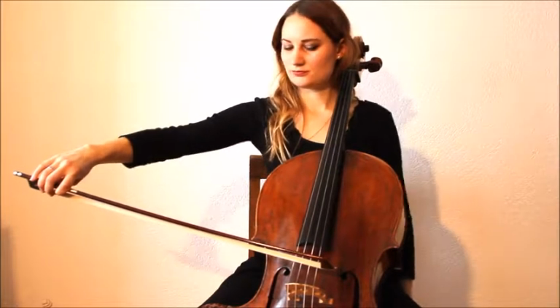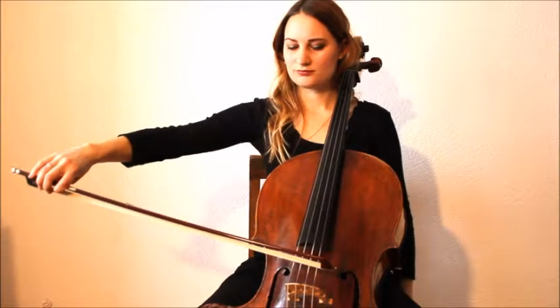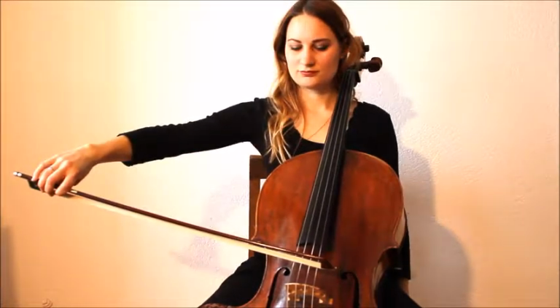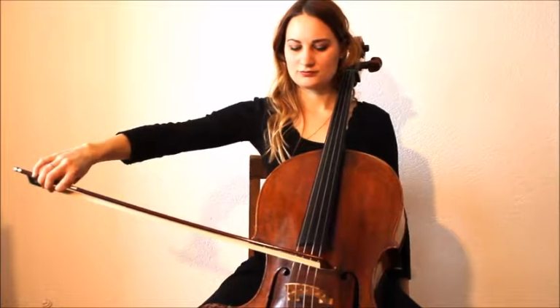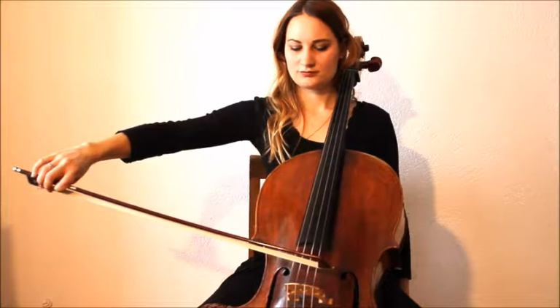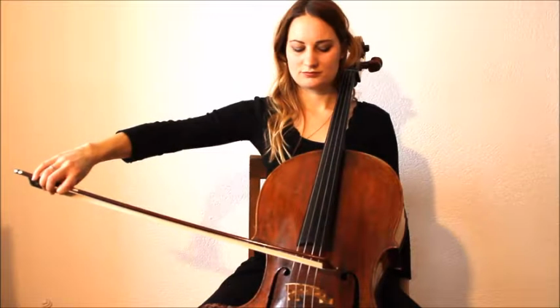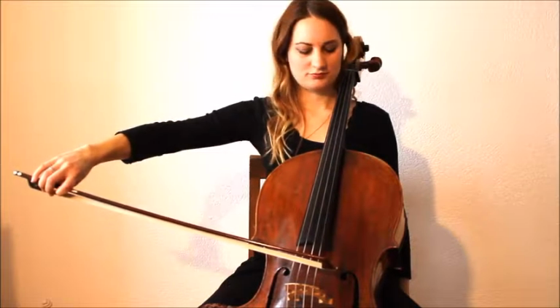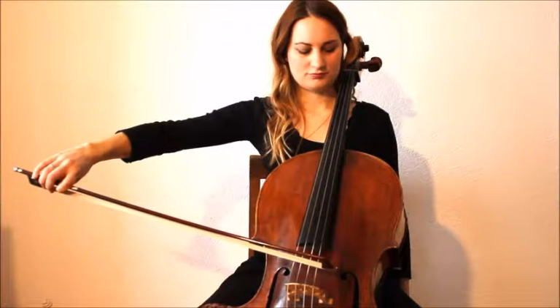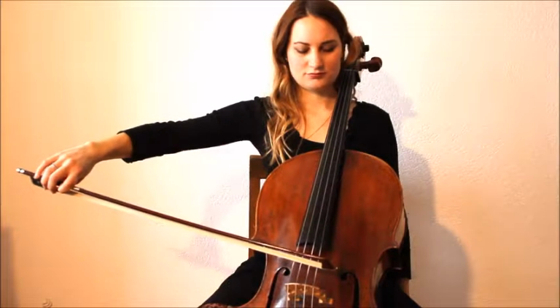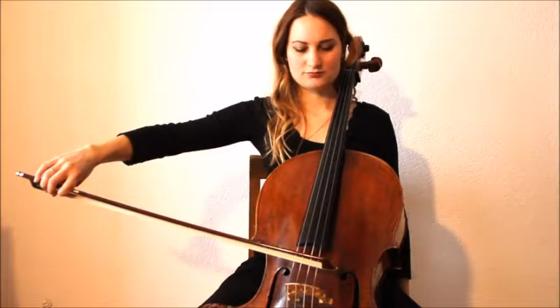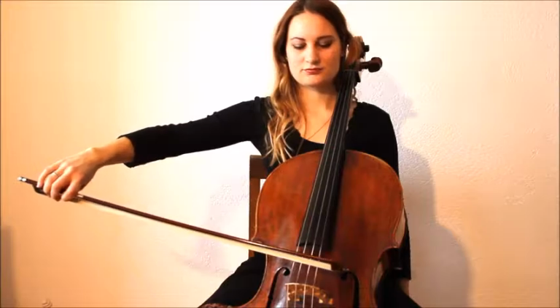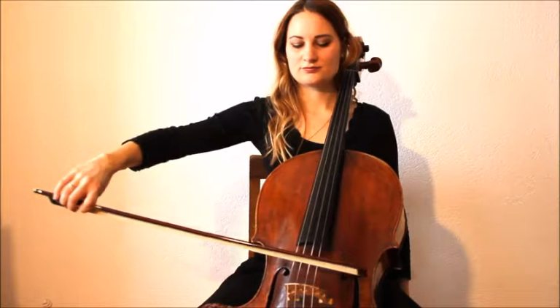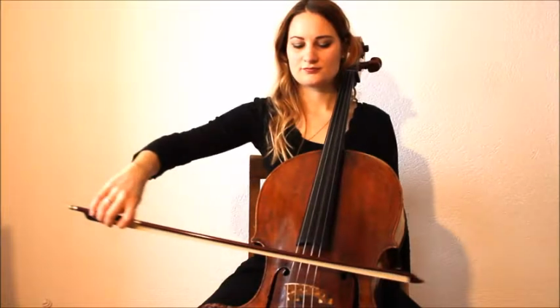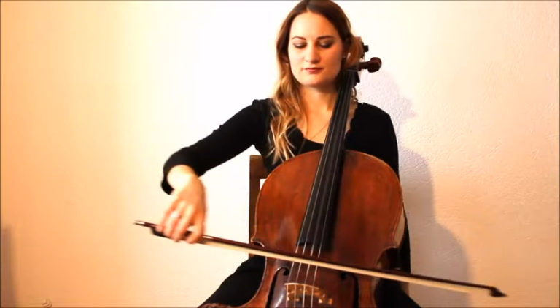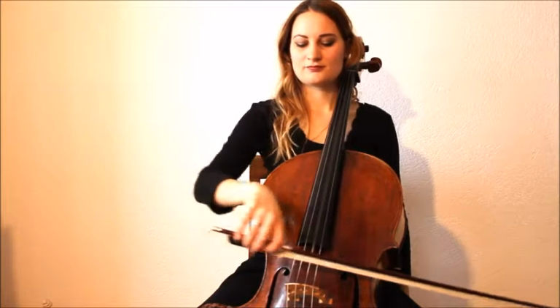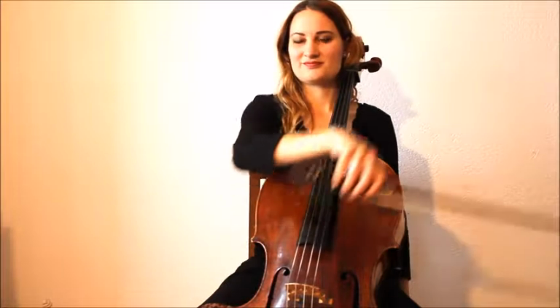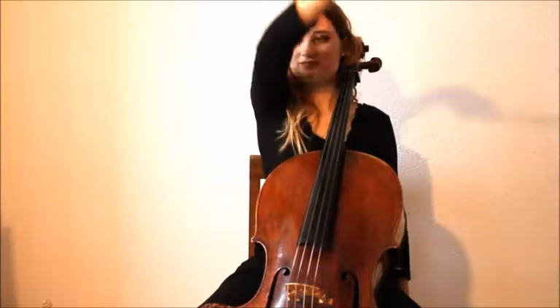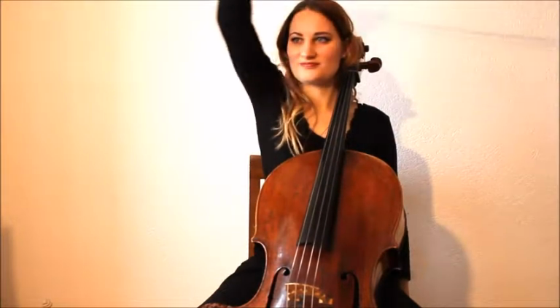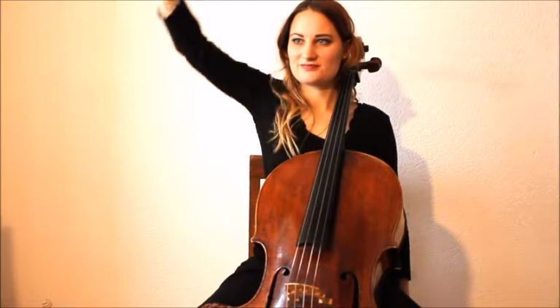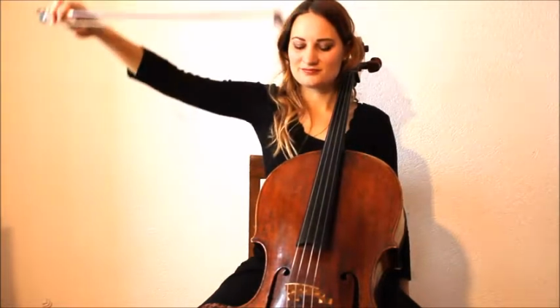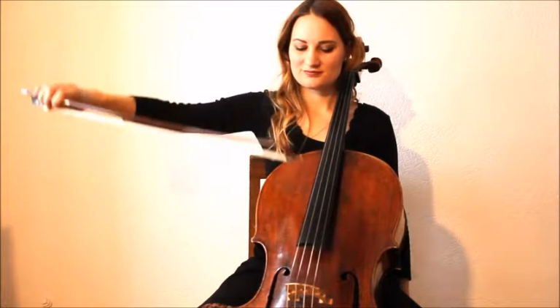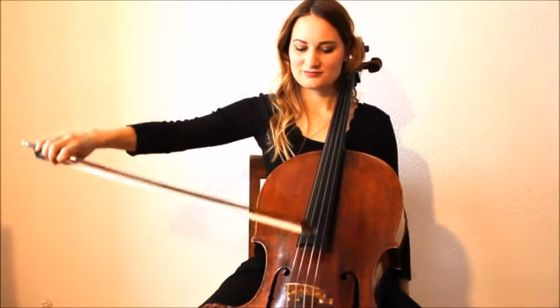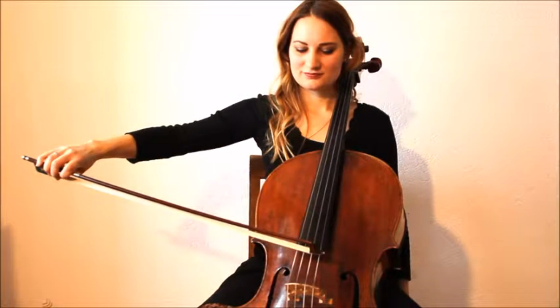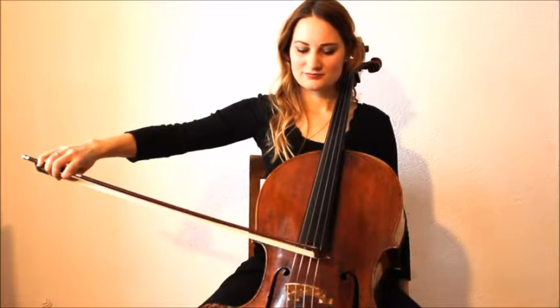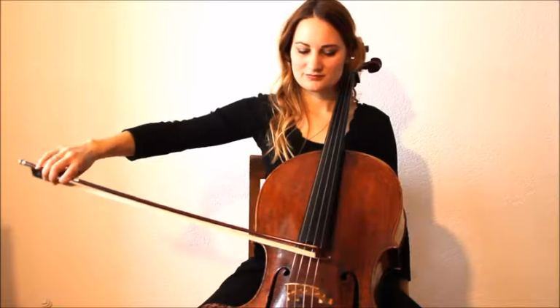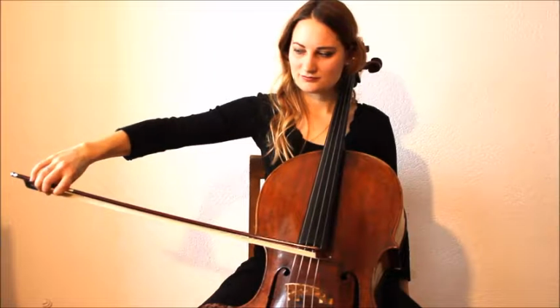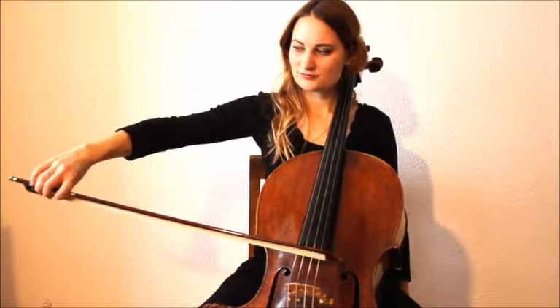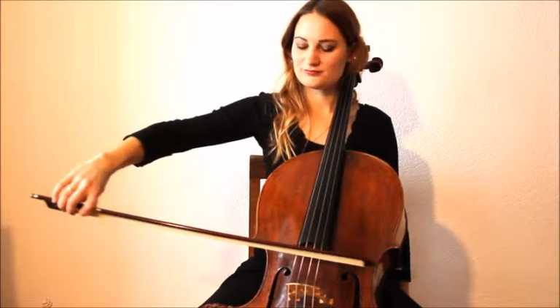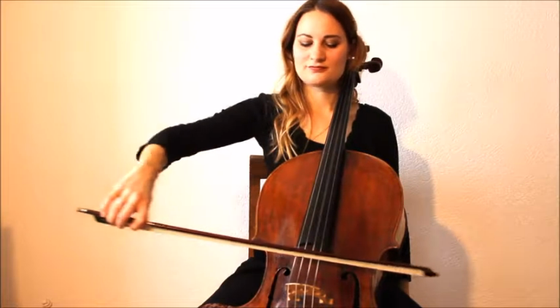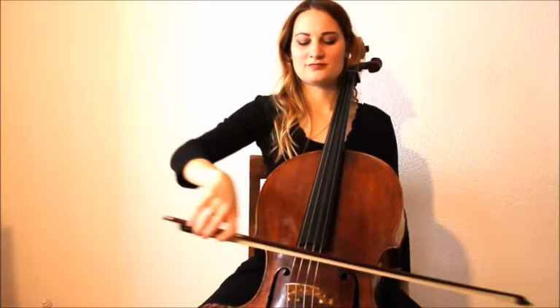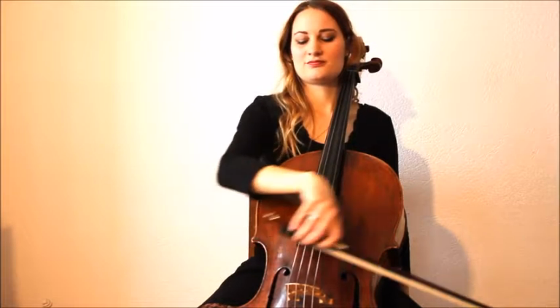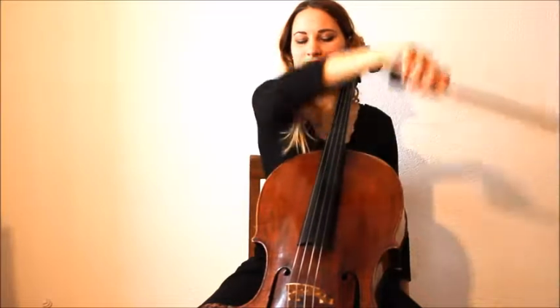So now we do the circle exercise the other way around, starting at the top, going towards the bow, the frog and upwards three times.